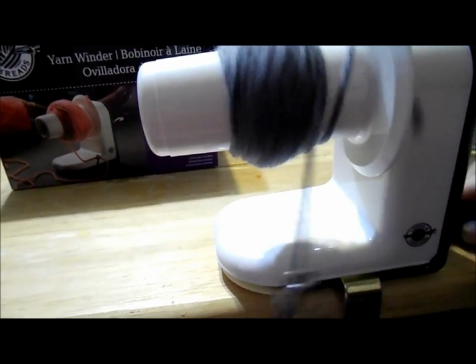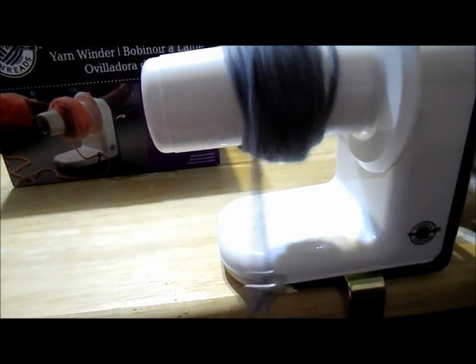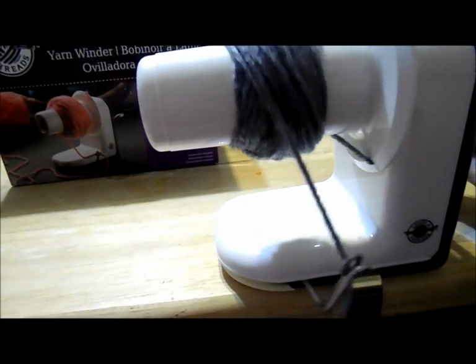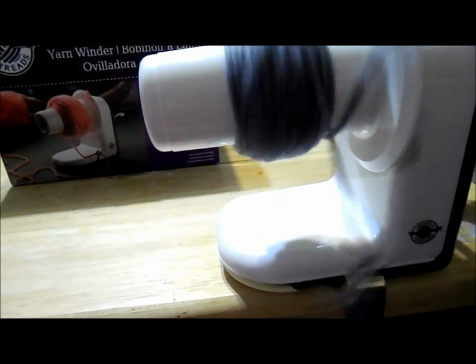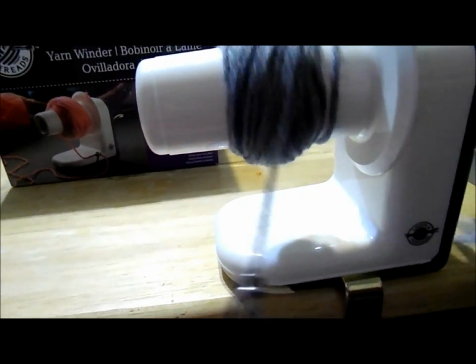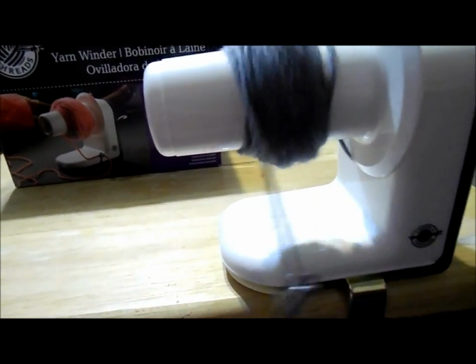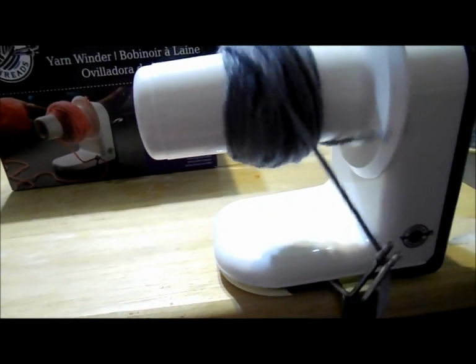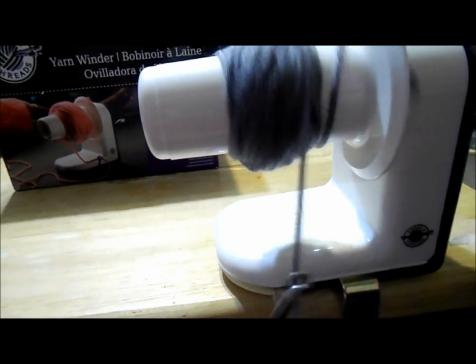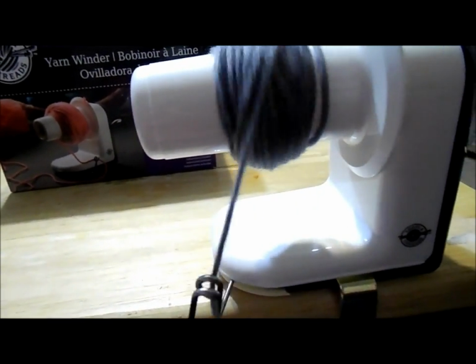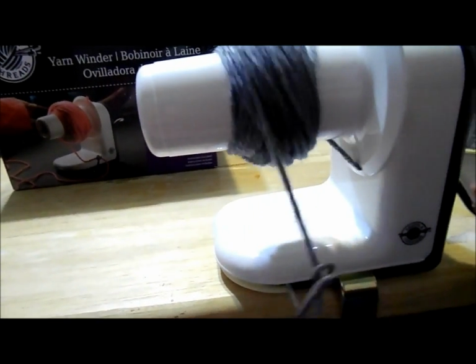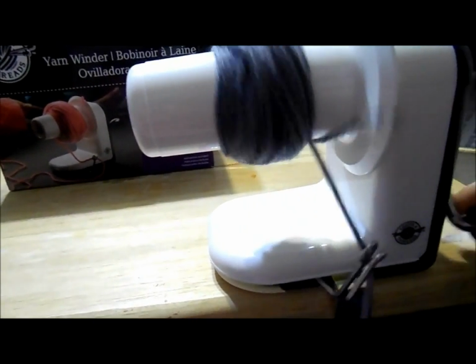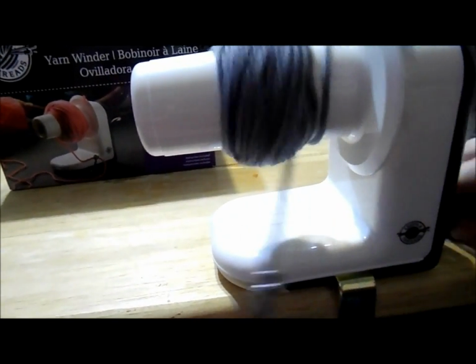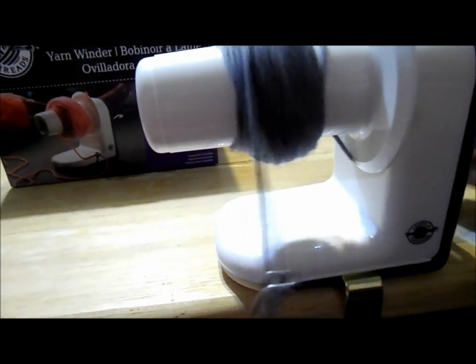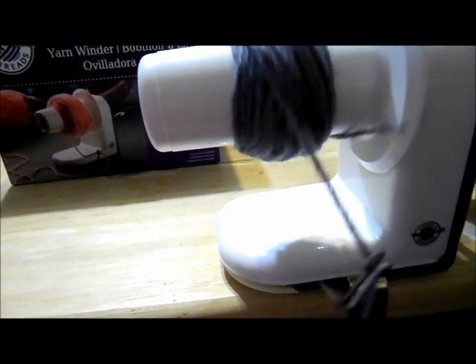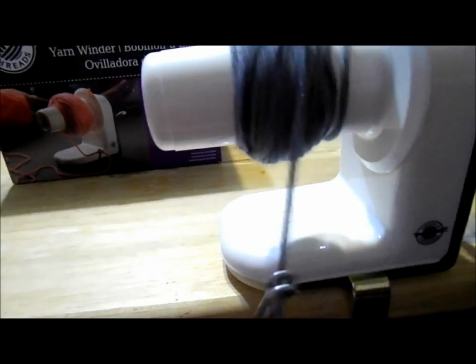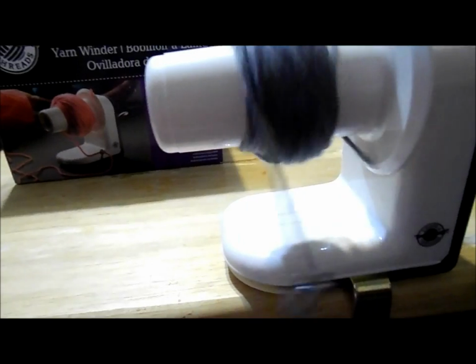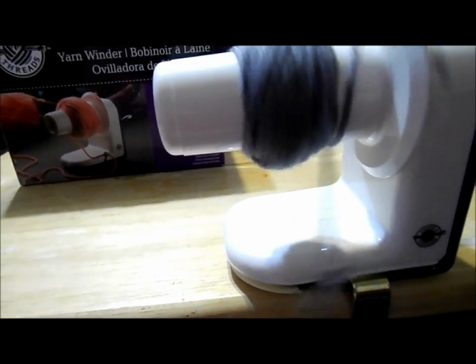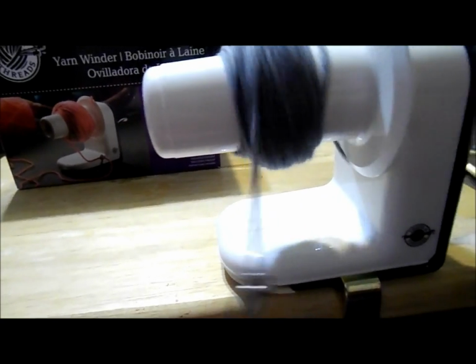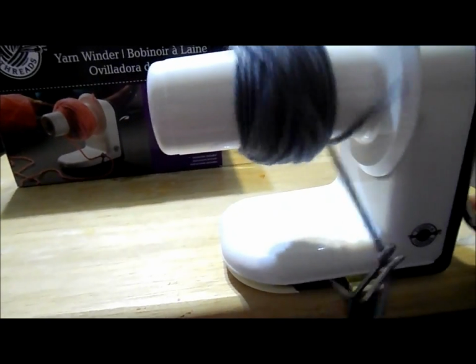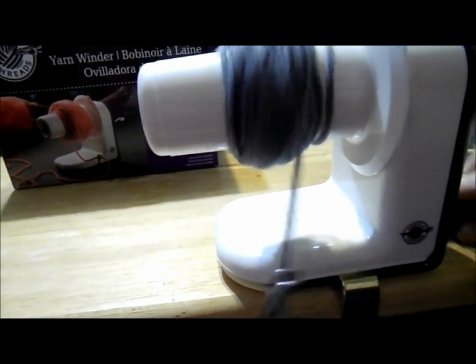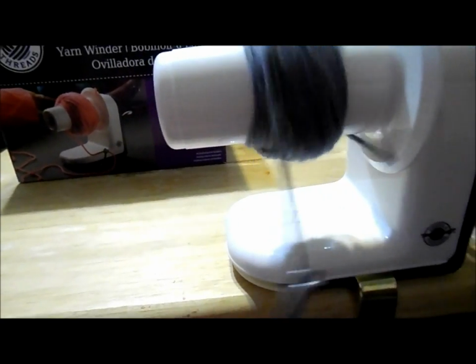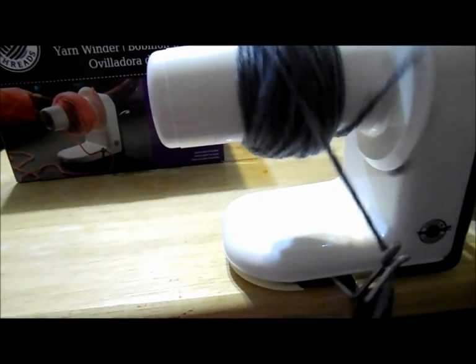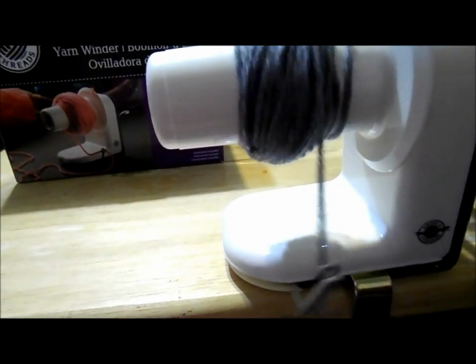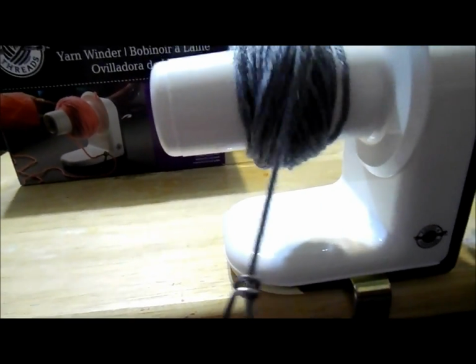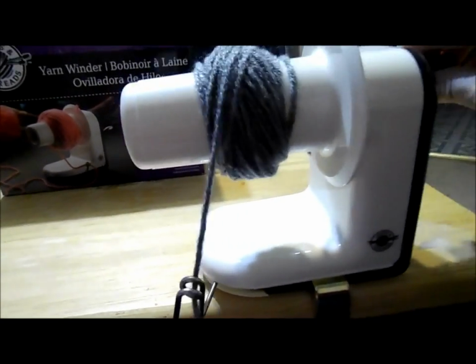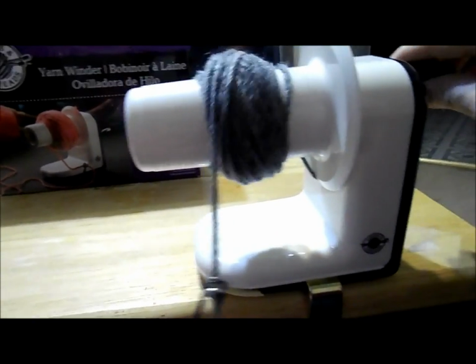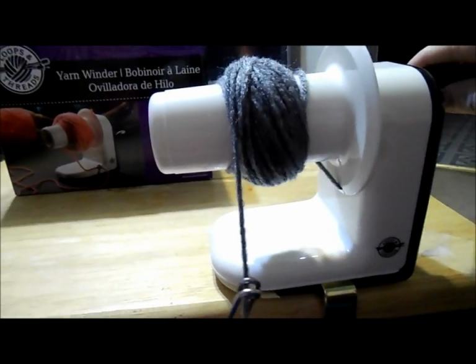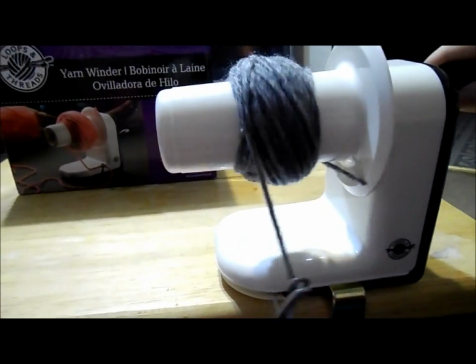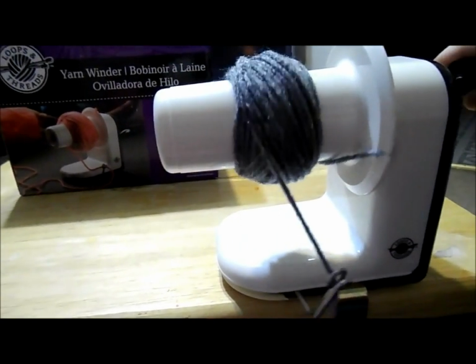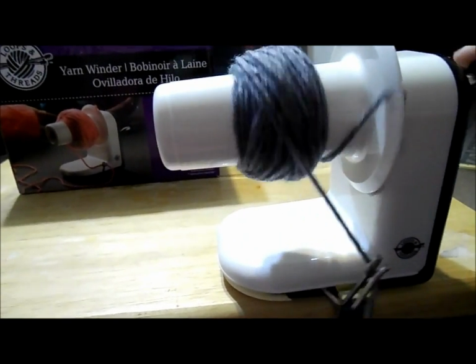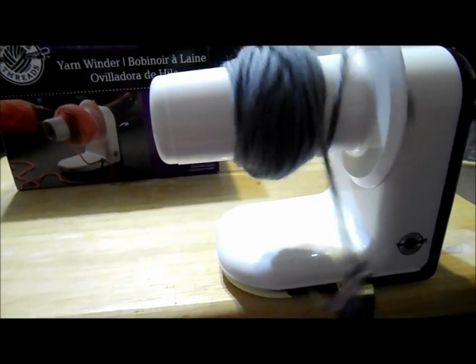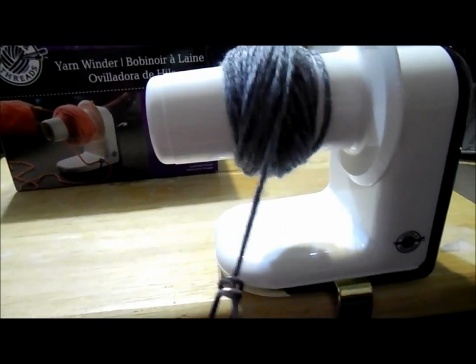What I did on my balls that I had done already is just kind of tucked it in on one of the ends right here, kind of hiding it in there and securing it so that way when I'm using the yarn ball, it doesn't come unraveled. And it makes it easier to use. So really you just keep winding. It's pretty easy once you actually figure out how to hook it up.